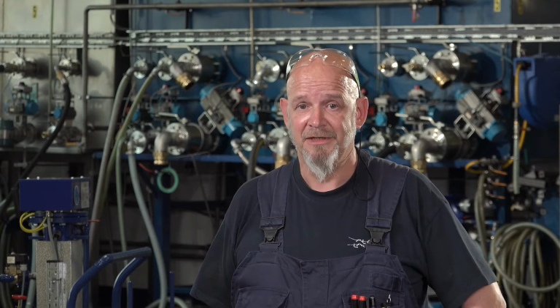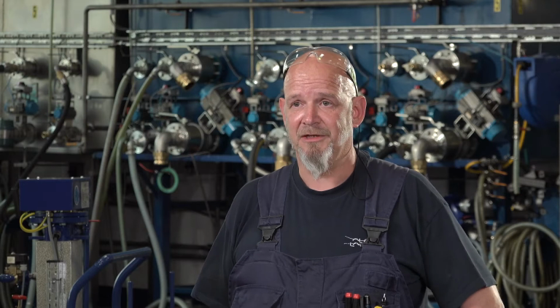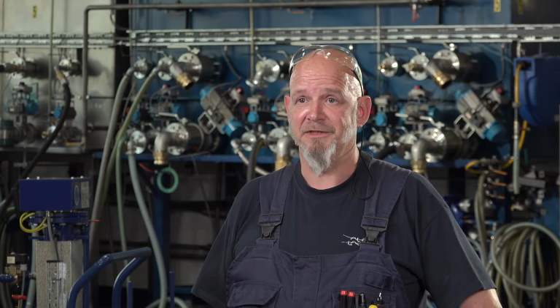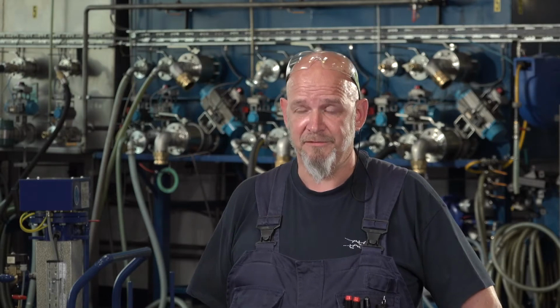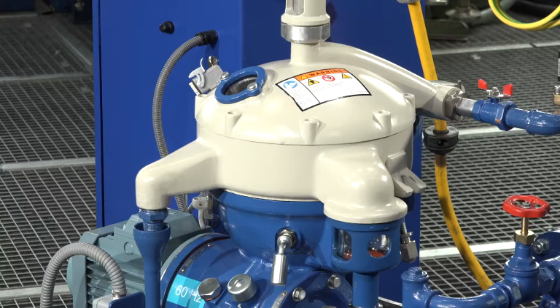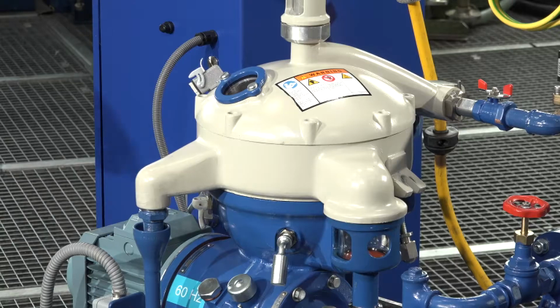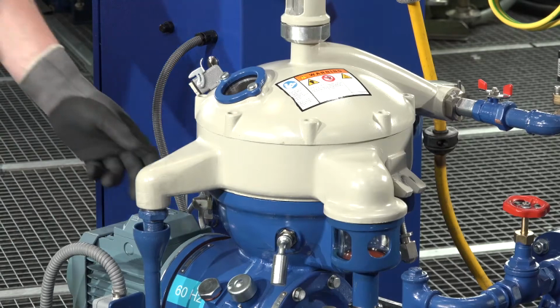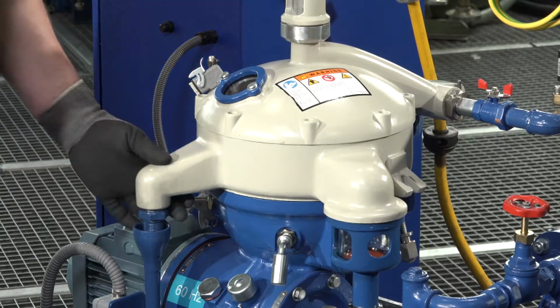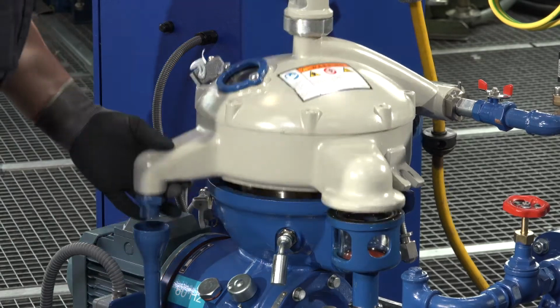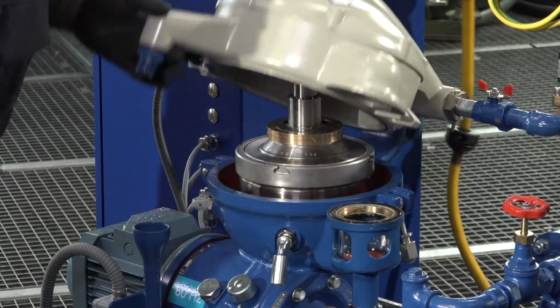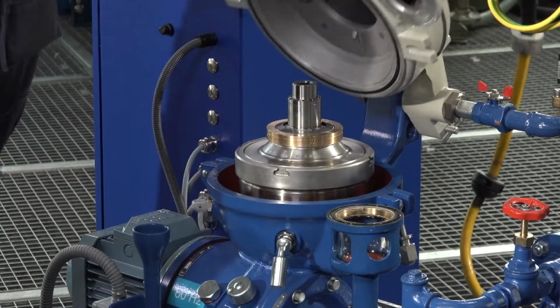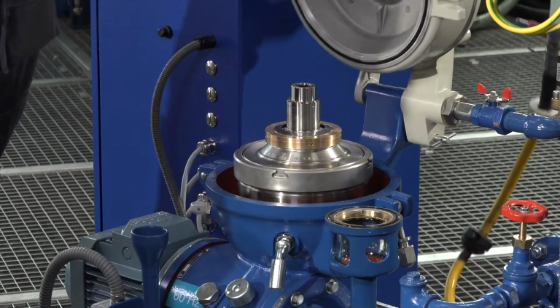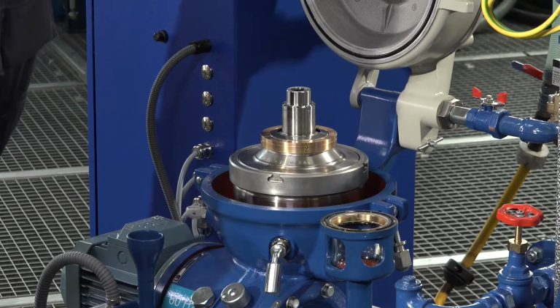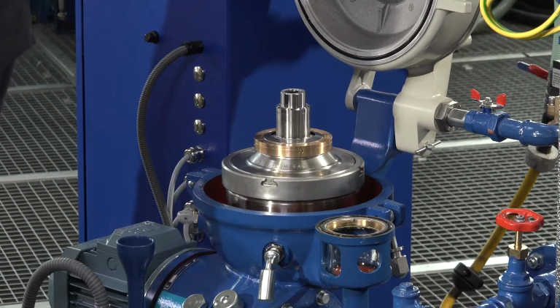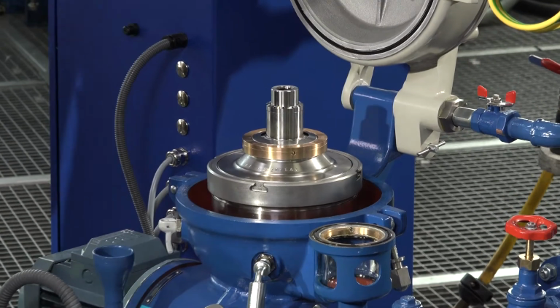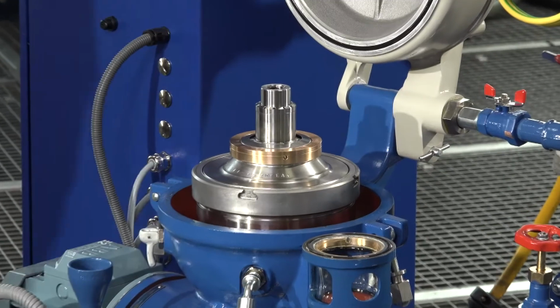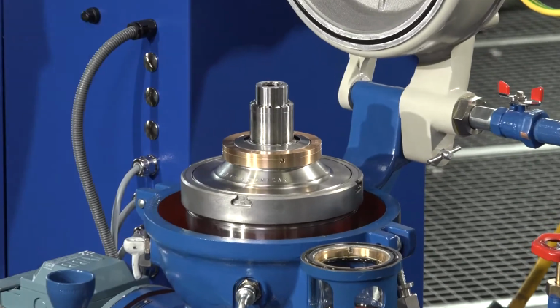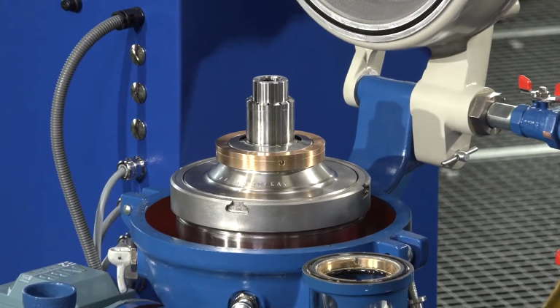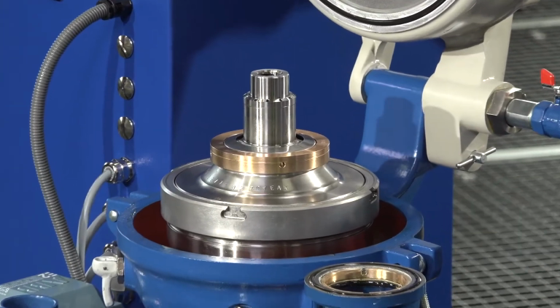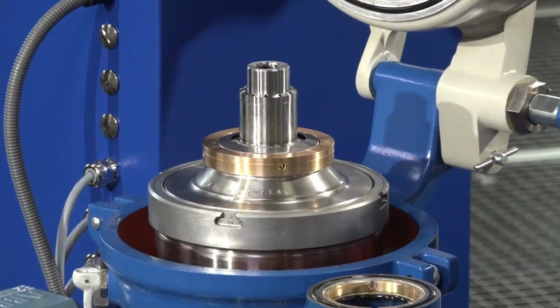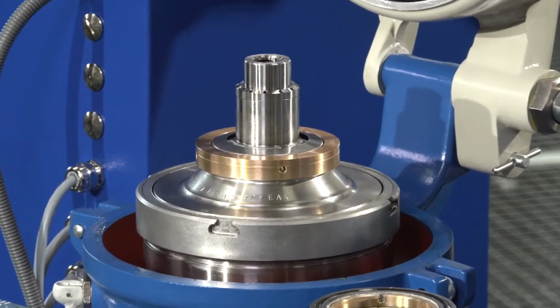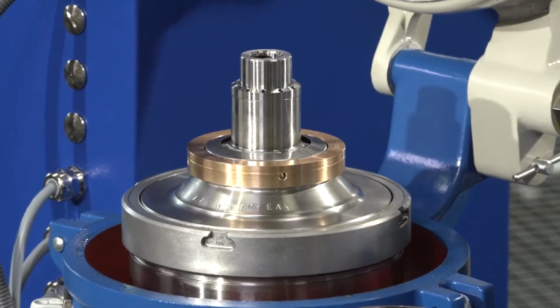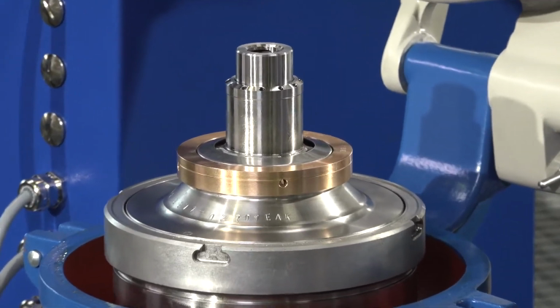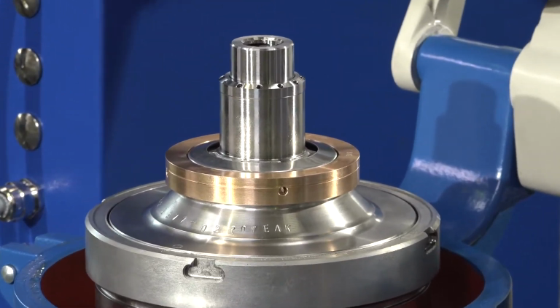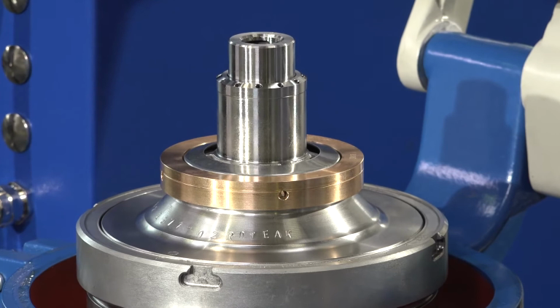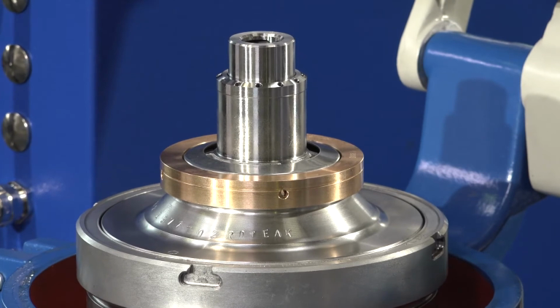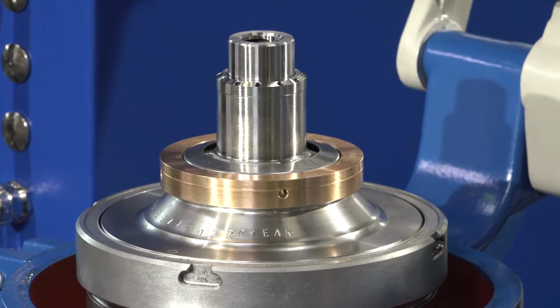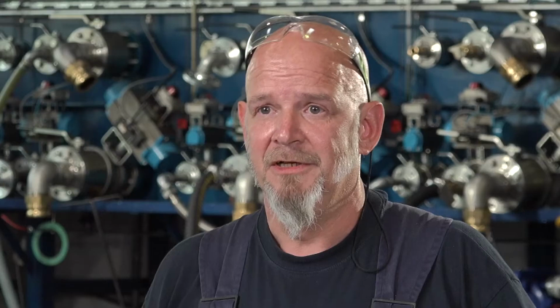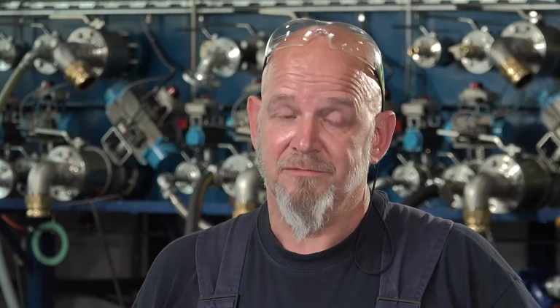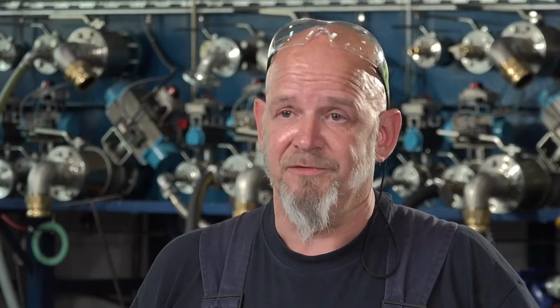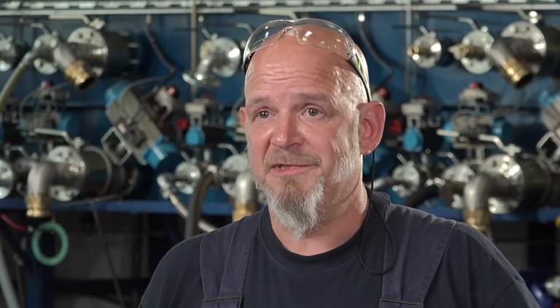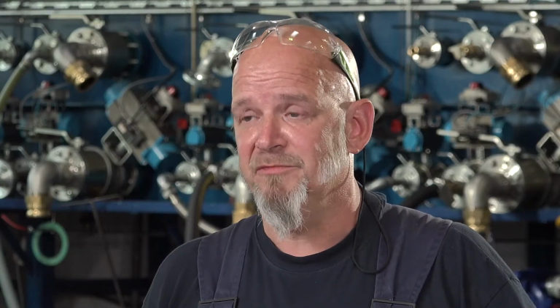Most systems on the market use filters. Compared to using filters, a separator removes both particles and water — not only particles. Another advantage is that you can move the unit easily when cleaning different tanks.